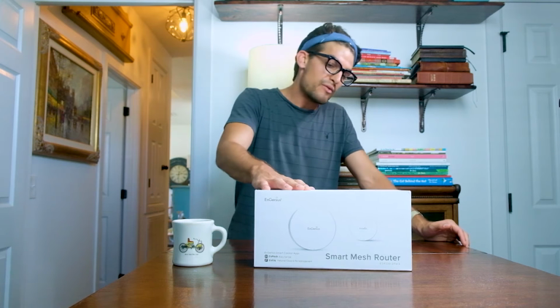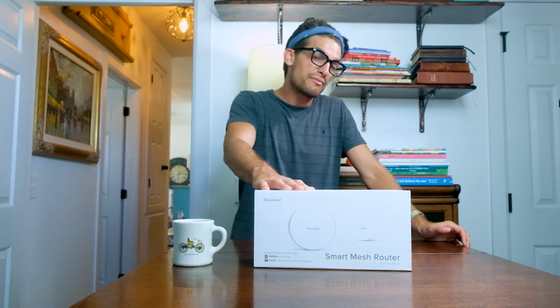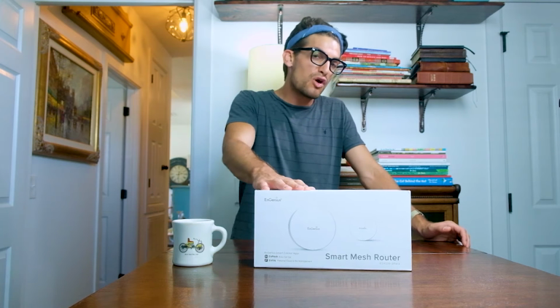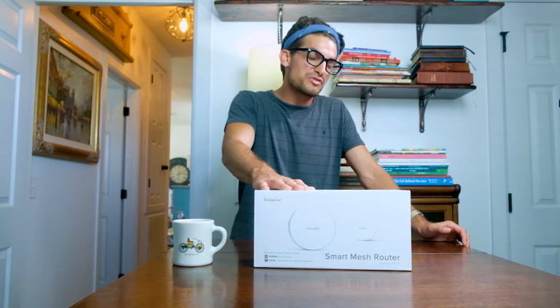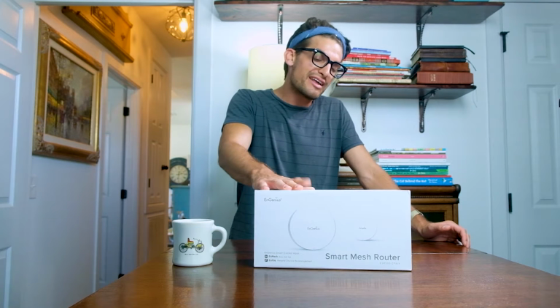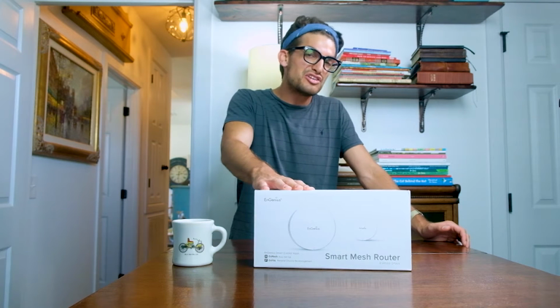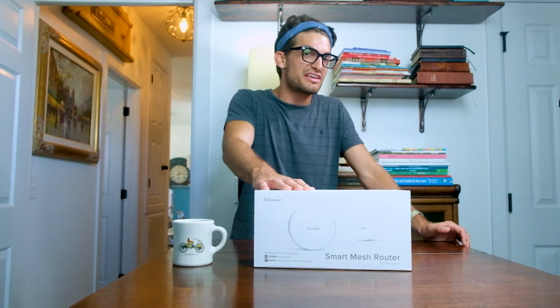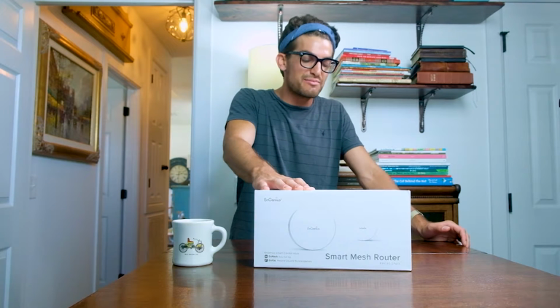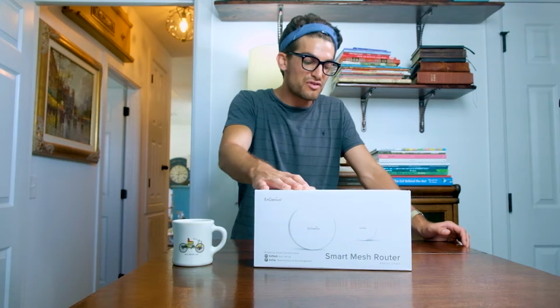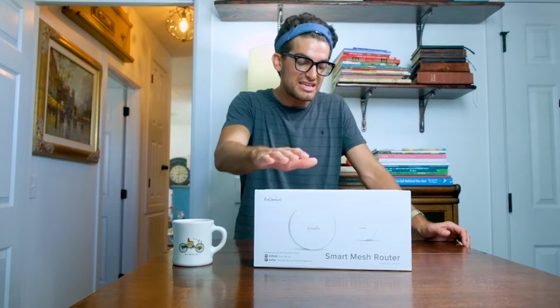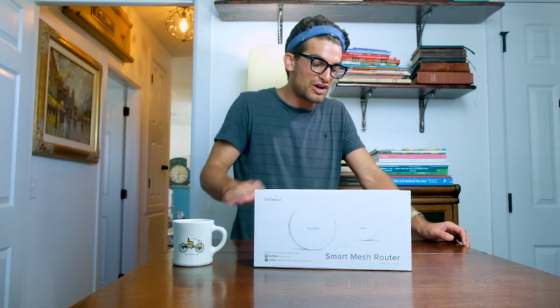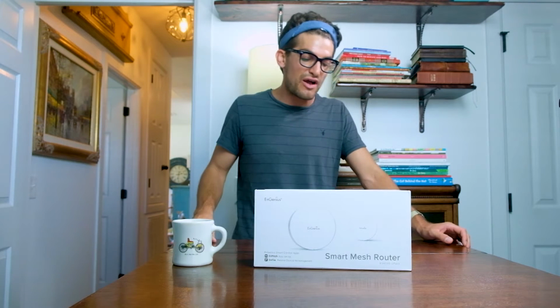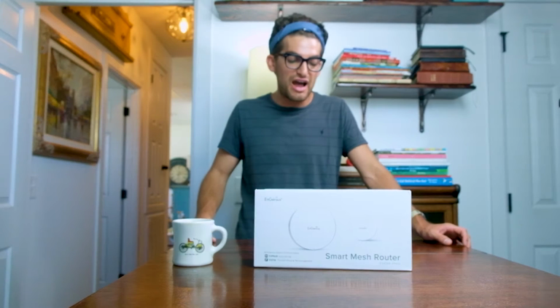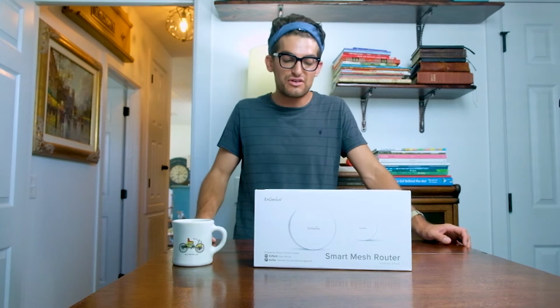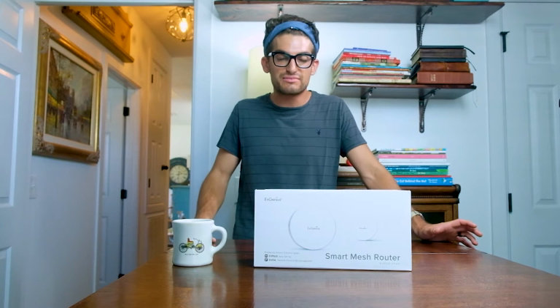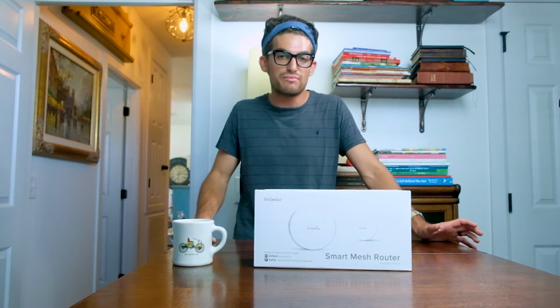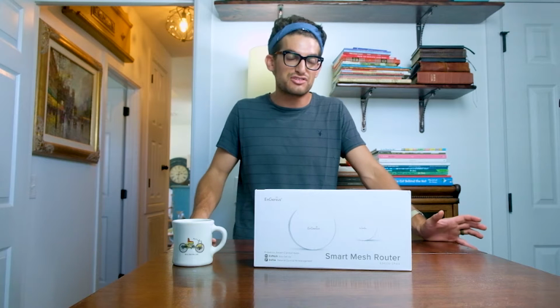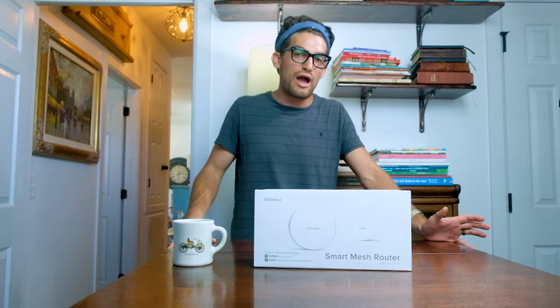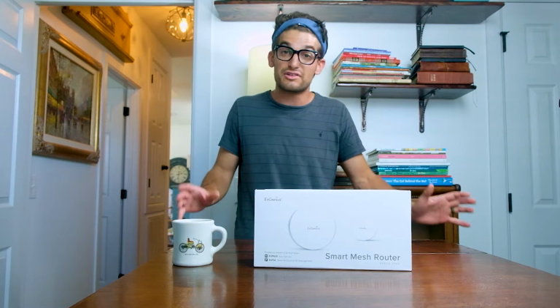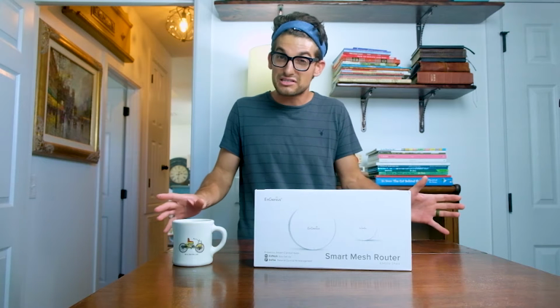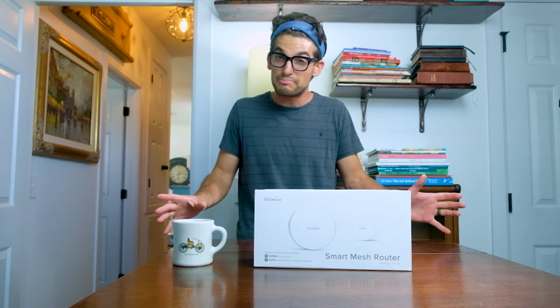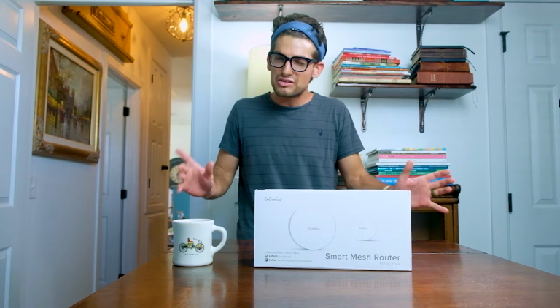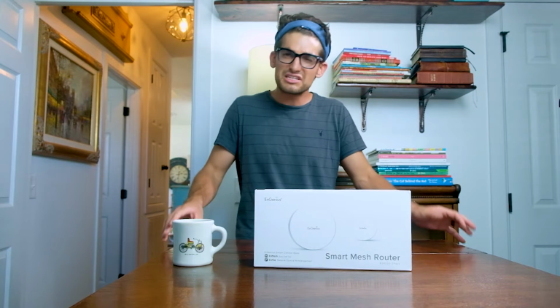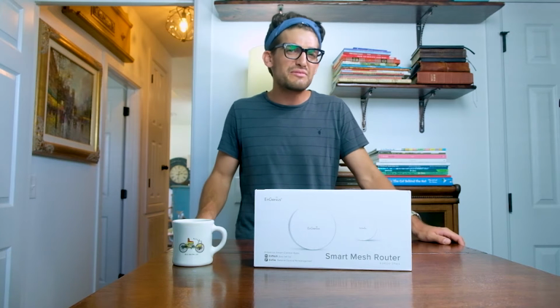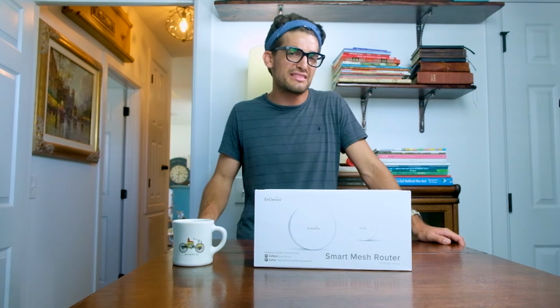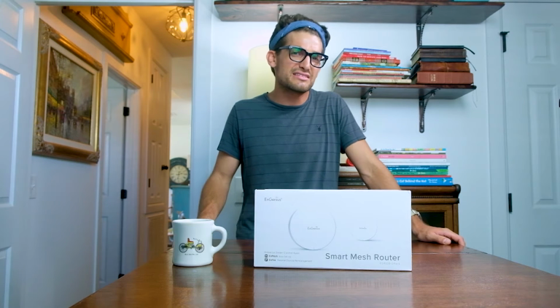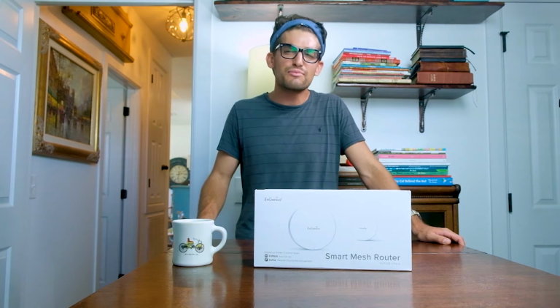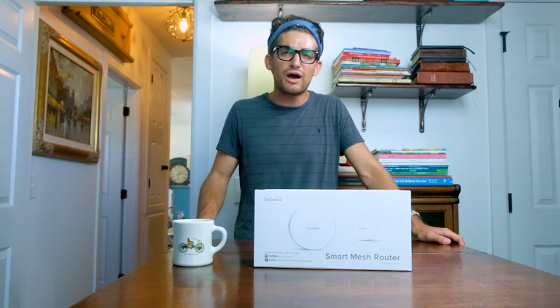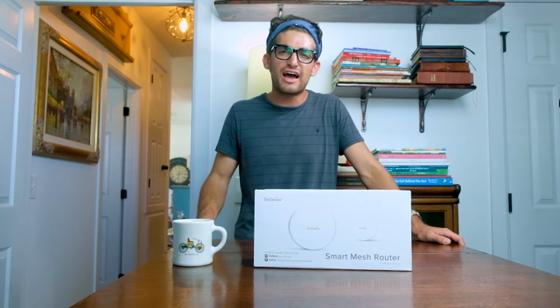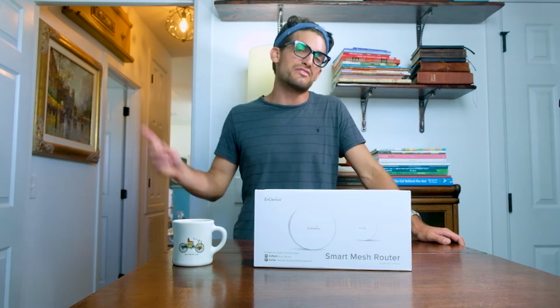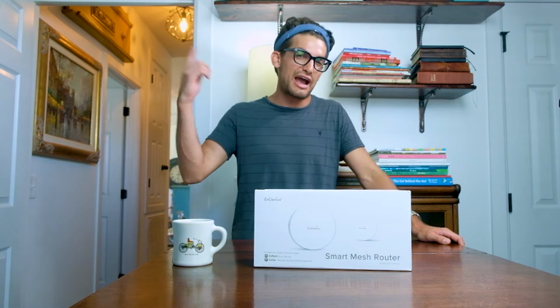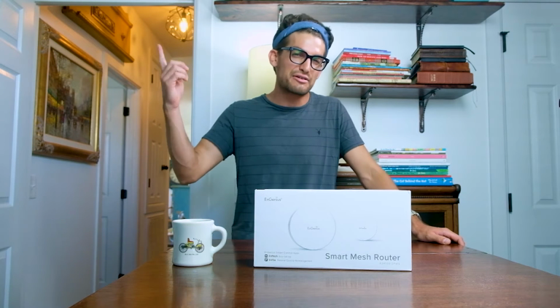Well, no worries with that — Ingenious has sent me over the ESR 530 Smart Mesh Router system. So let's see if we can take this and improve the Wi-Fi throughout the entire house.